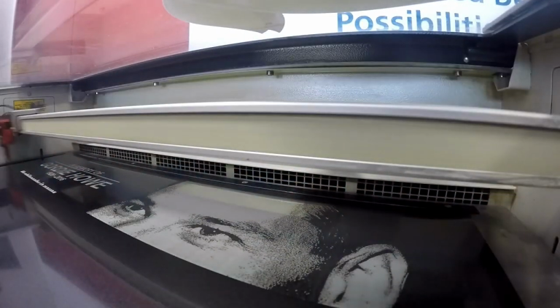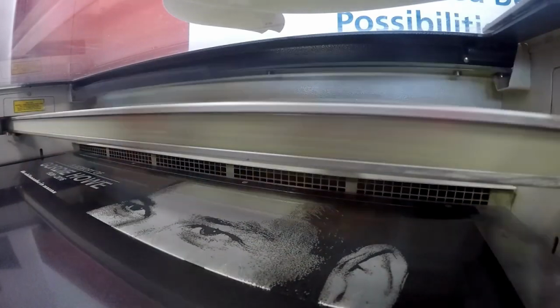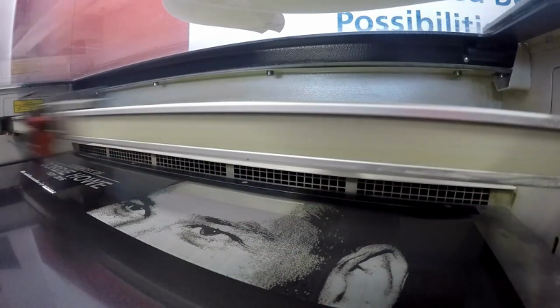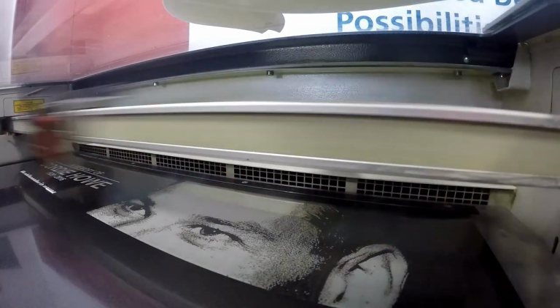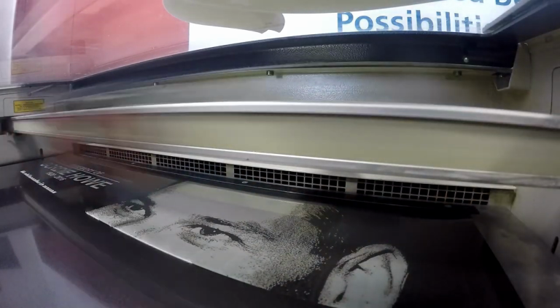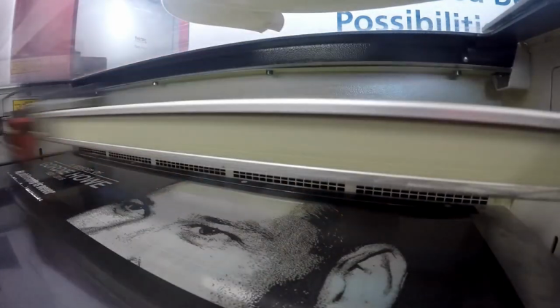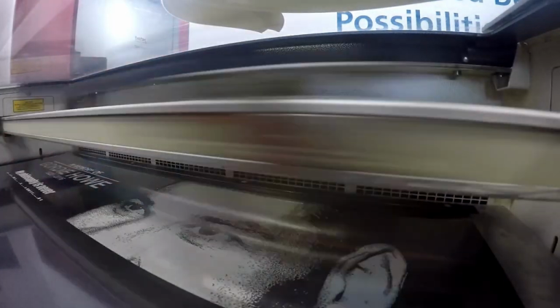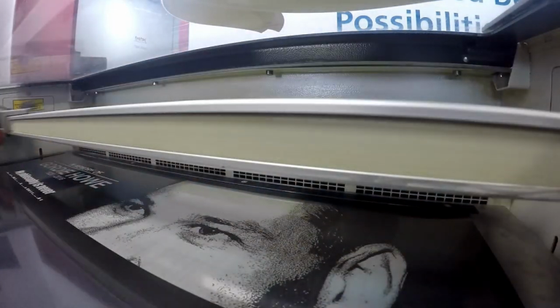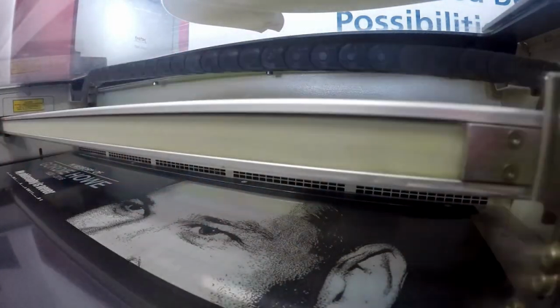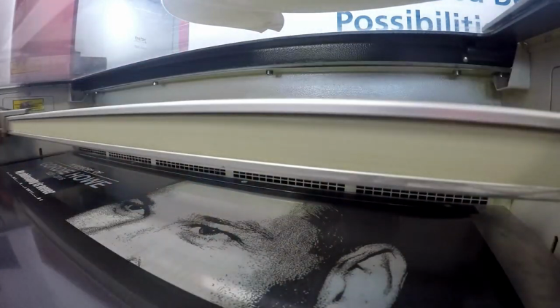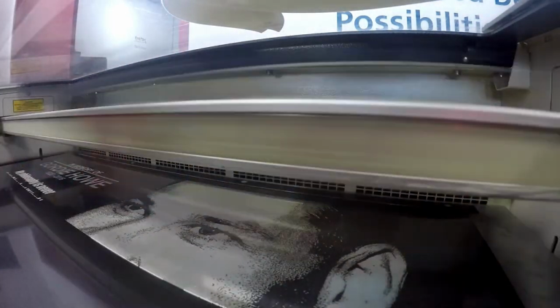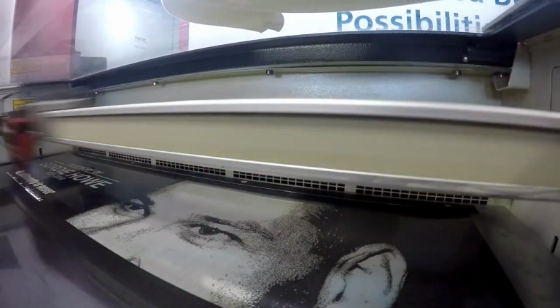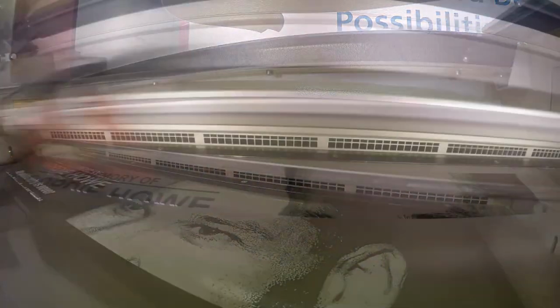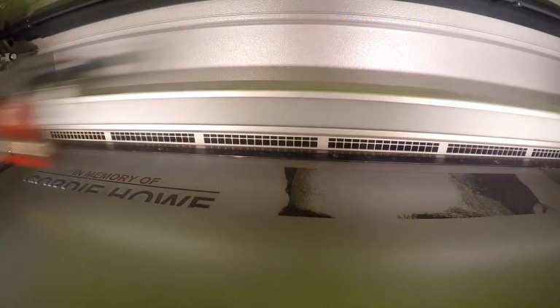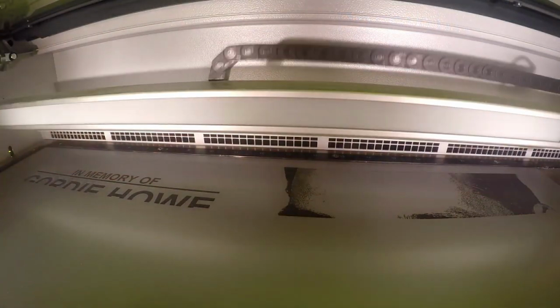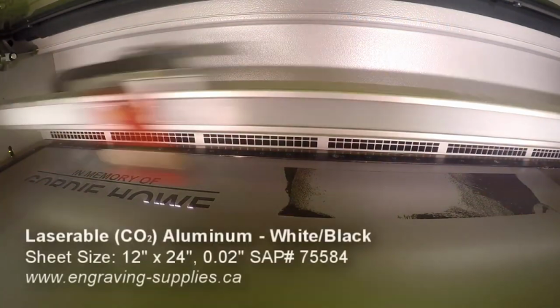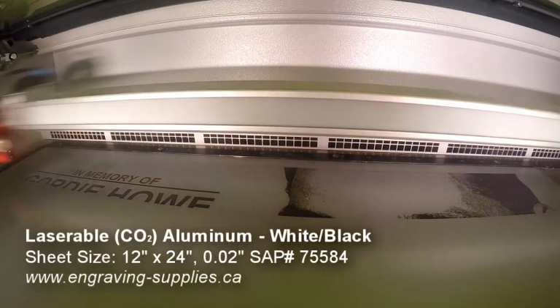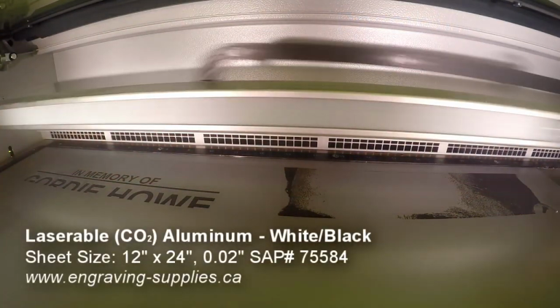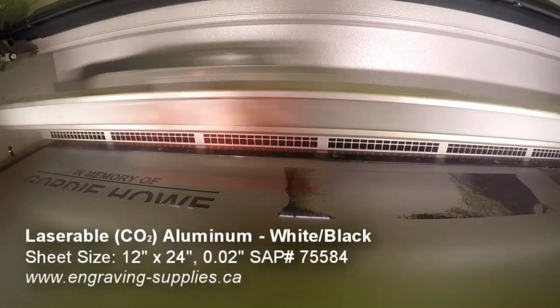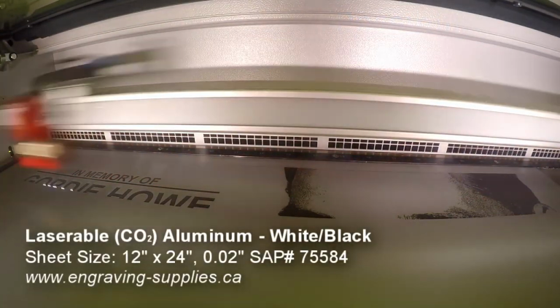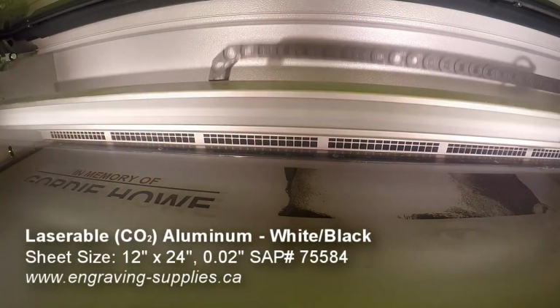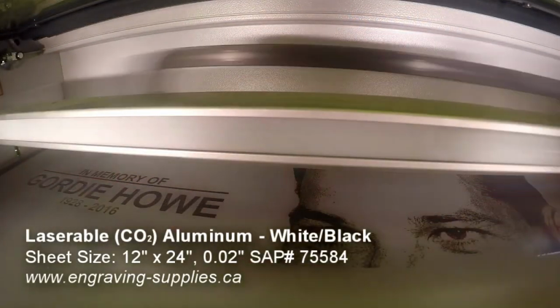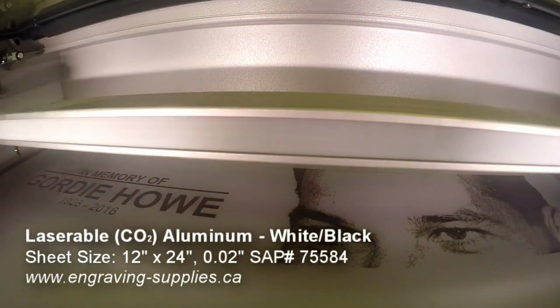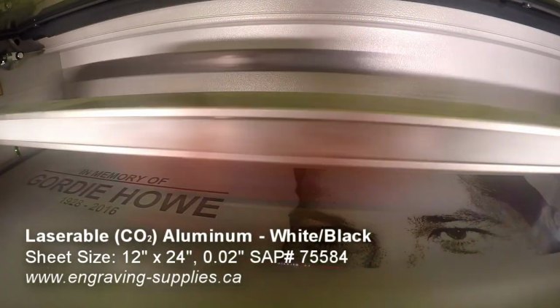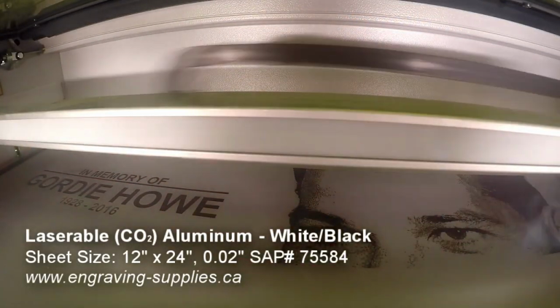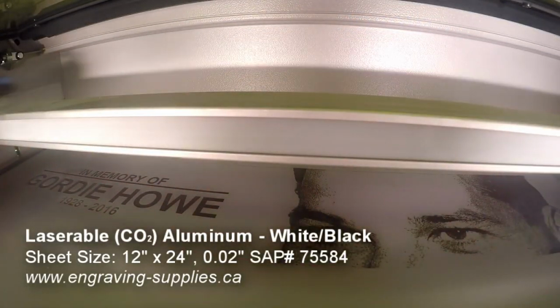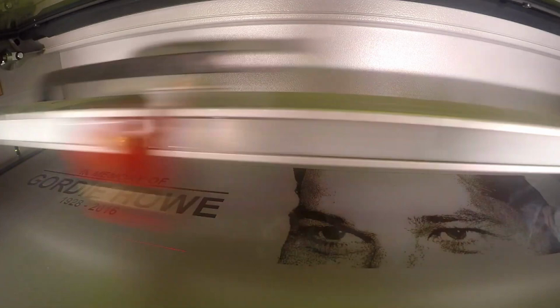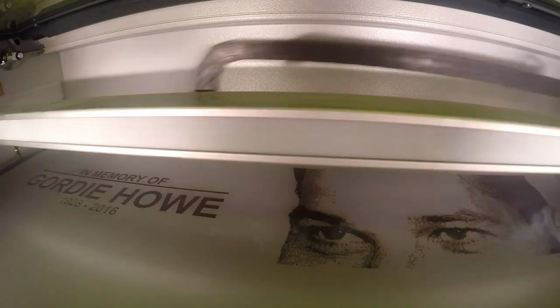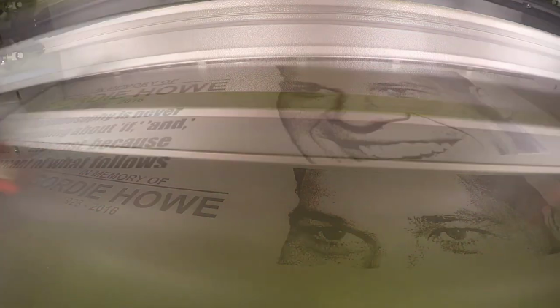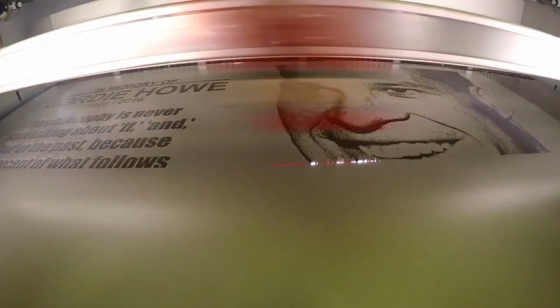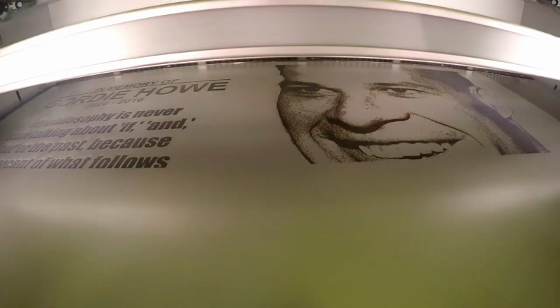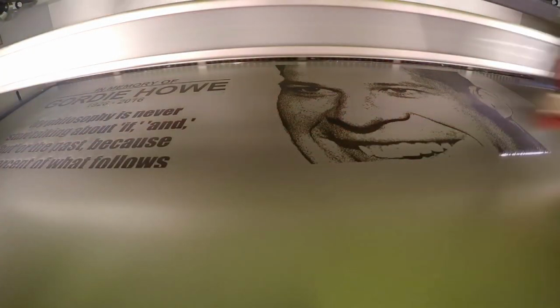Our laserable aluminum features a color coating over silver, black, white, or gold aluminum. They come in a matte or gloss finish and thicknesses of 0.02 inches and 0.025 inches. The sheet size is 24 inches by 12 inches.